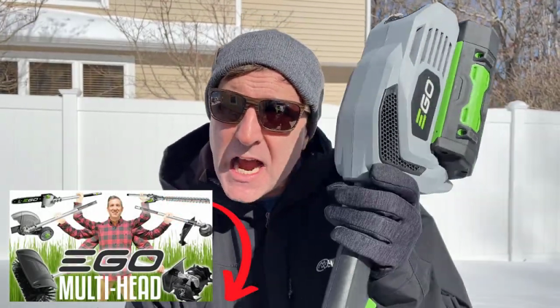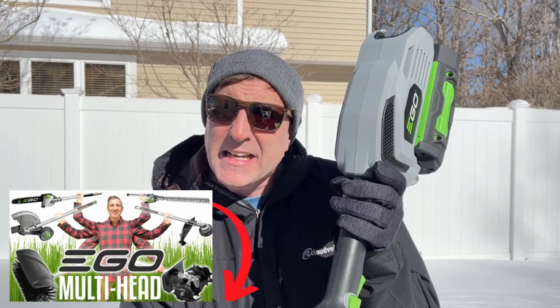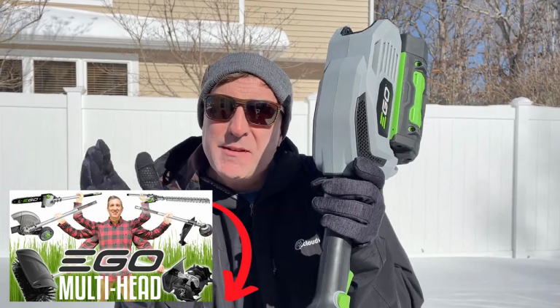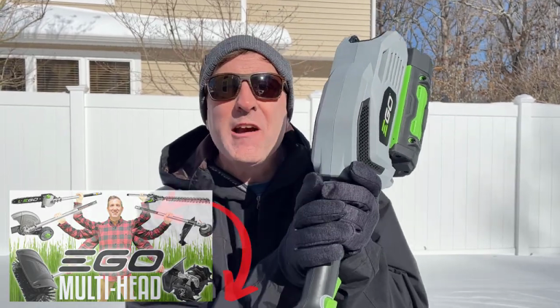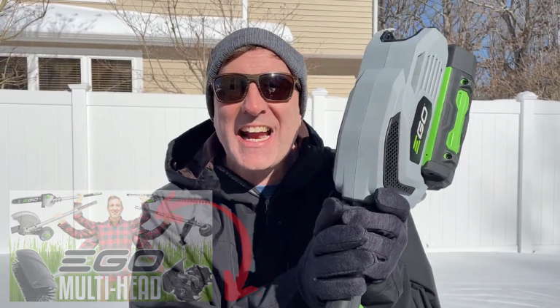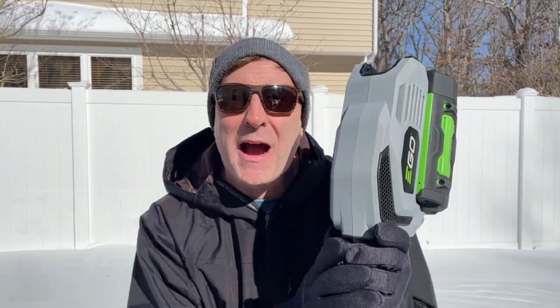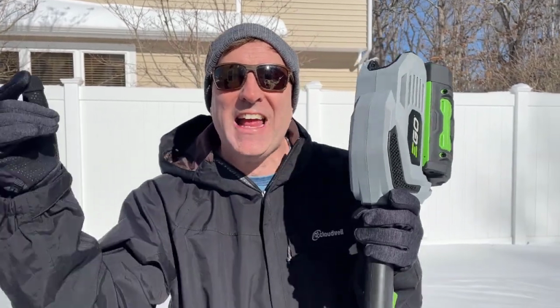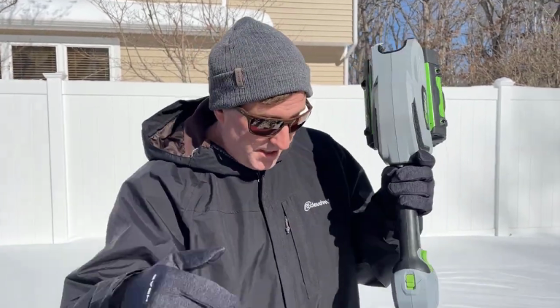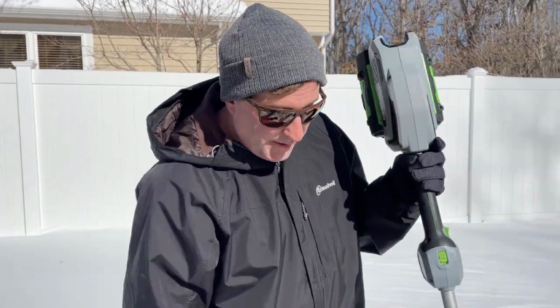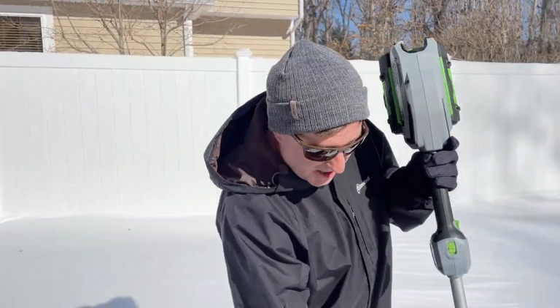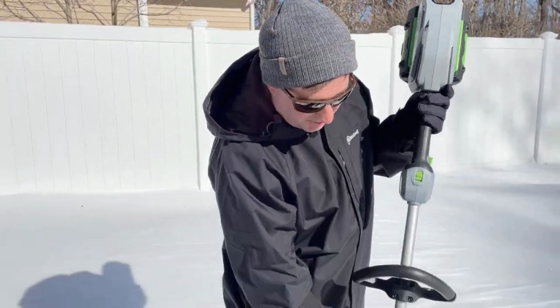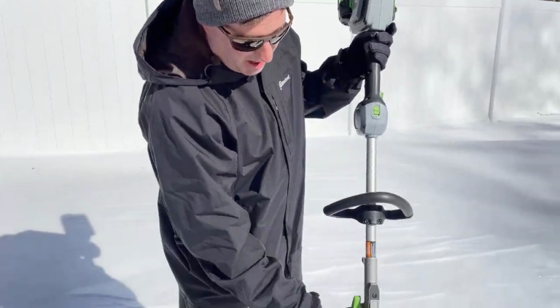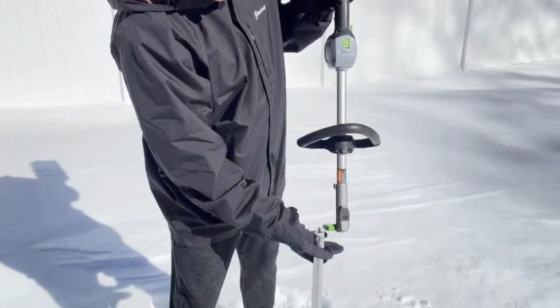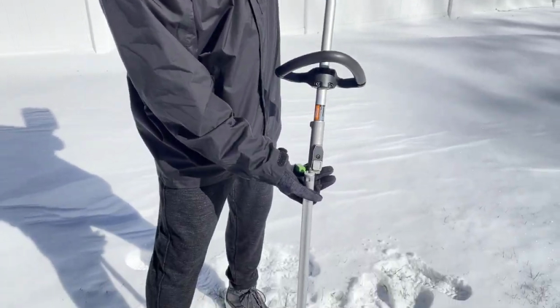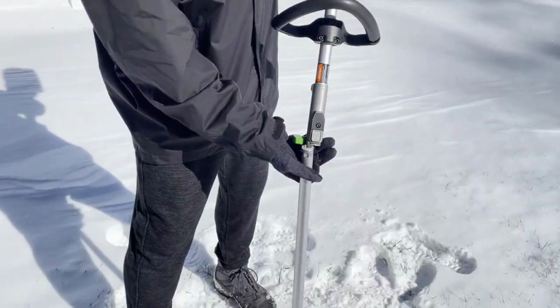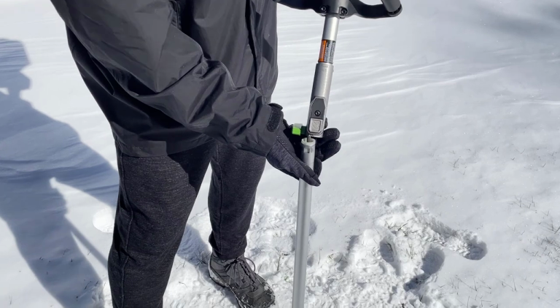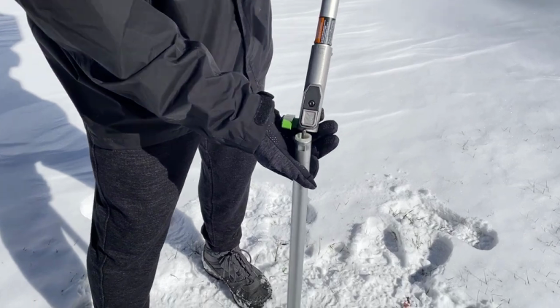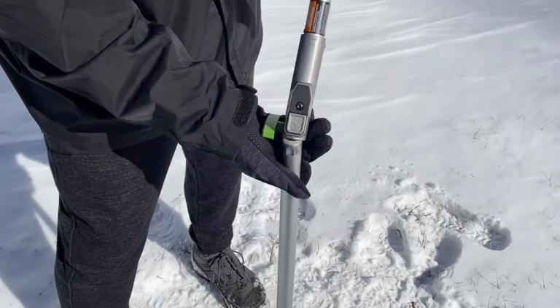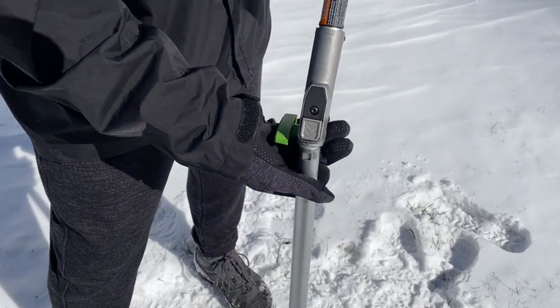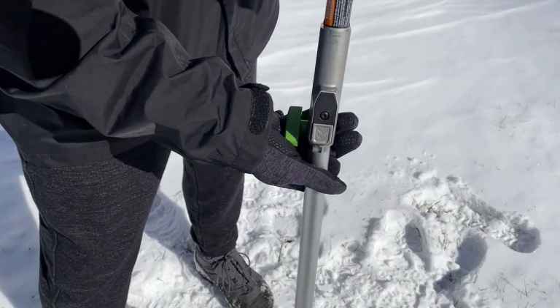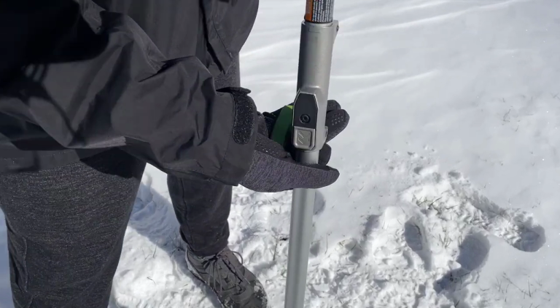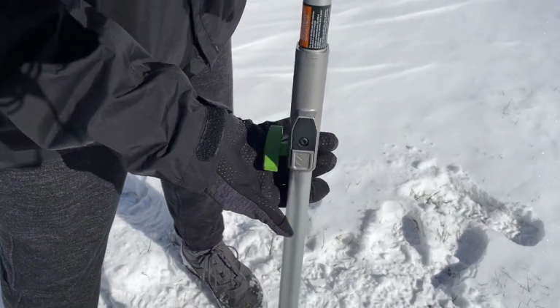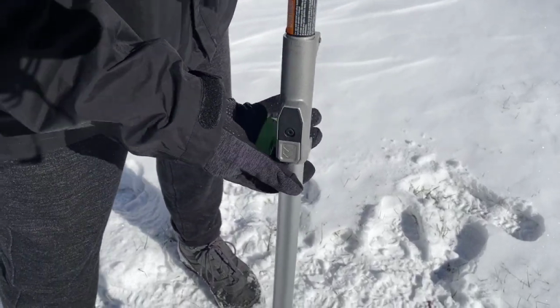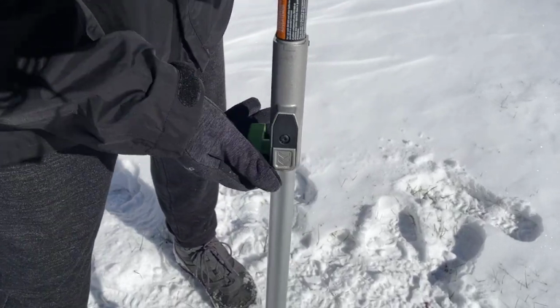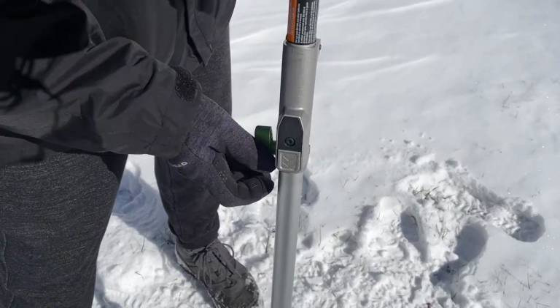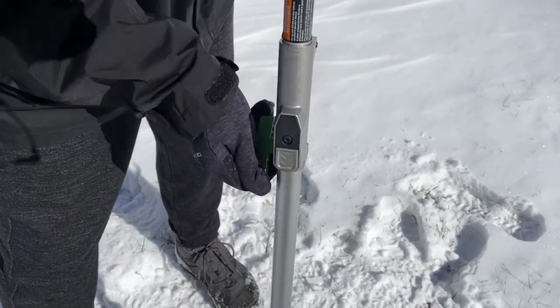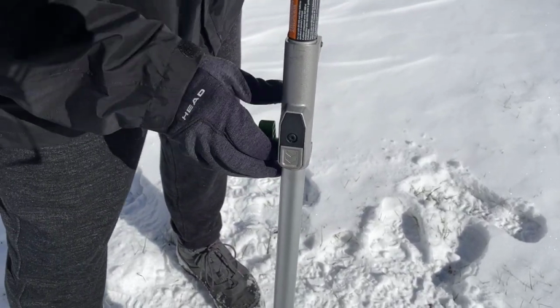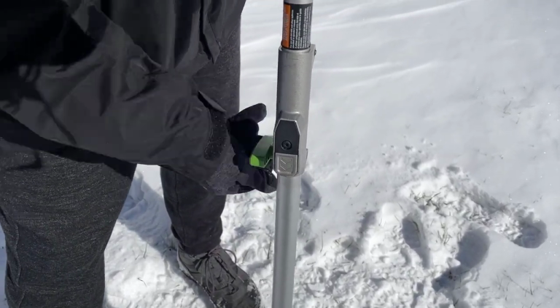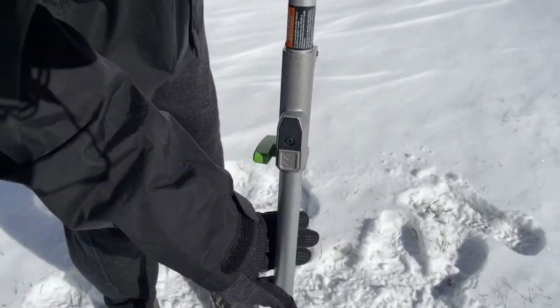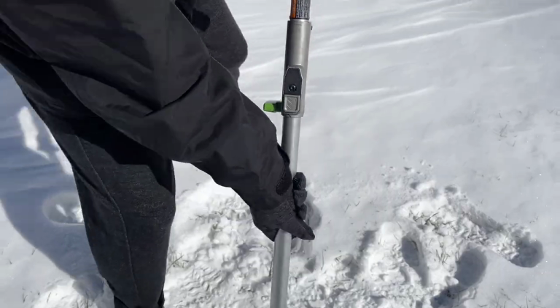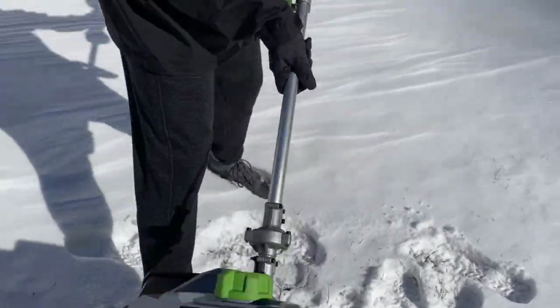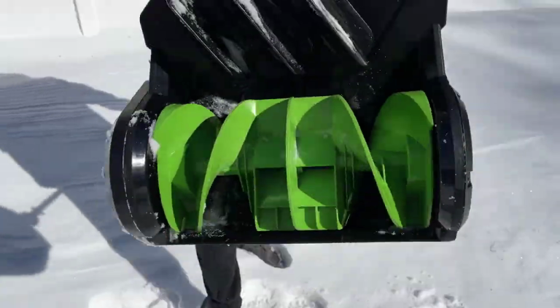Let me show you how to connect this power head to the snow shovel. All you do is line up that arrow, that square, lock it in like that, and then tighten it down. And you're good to go.